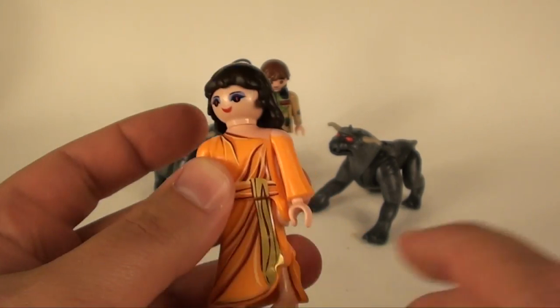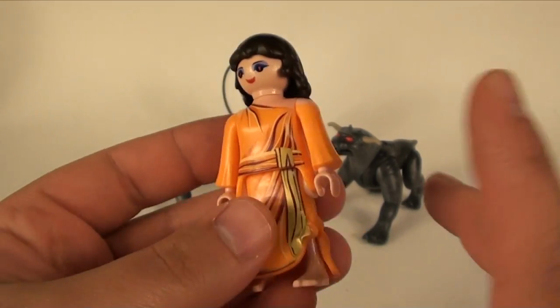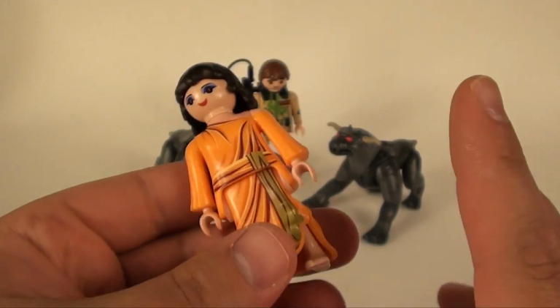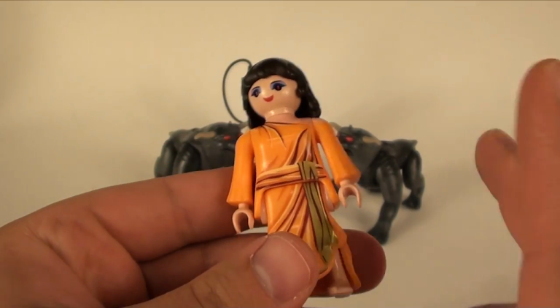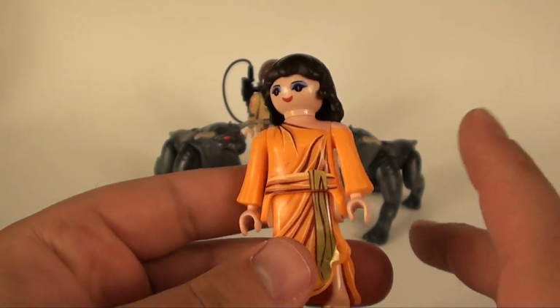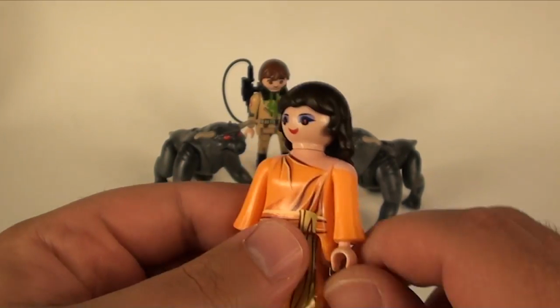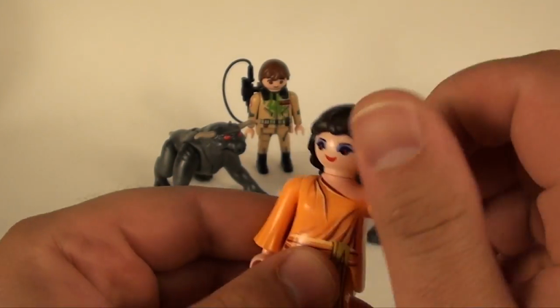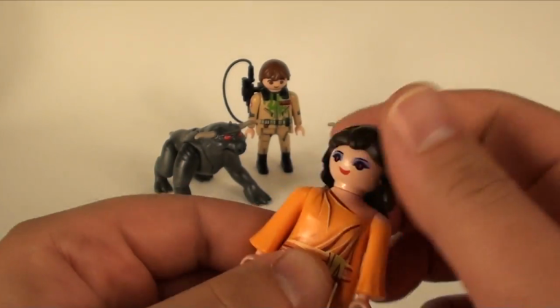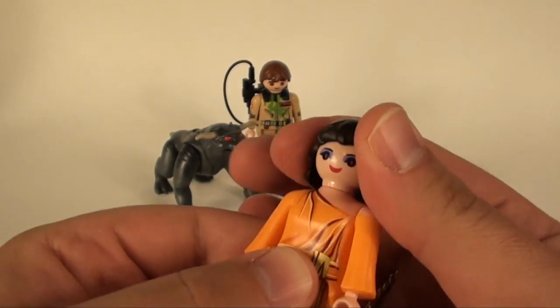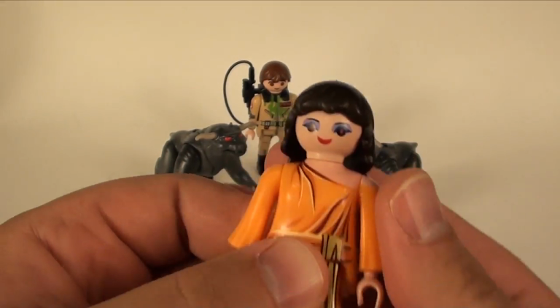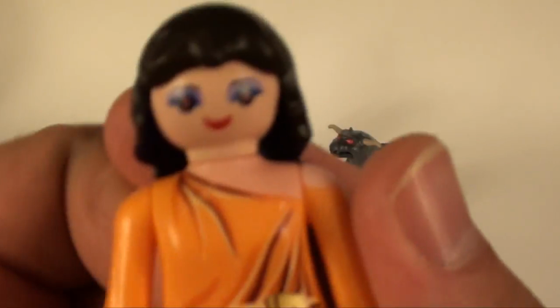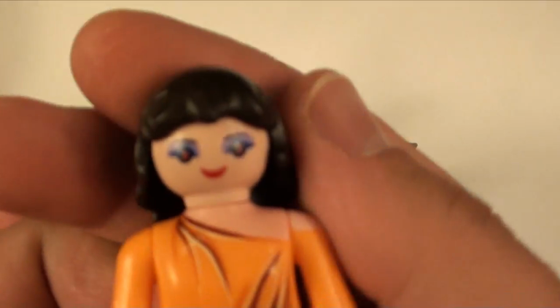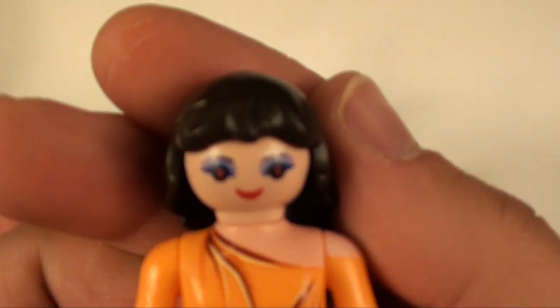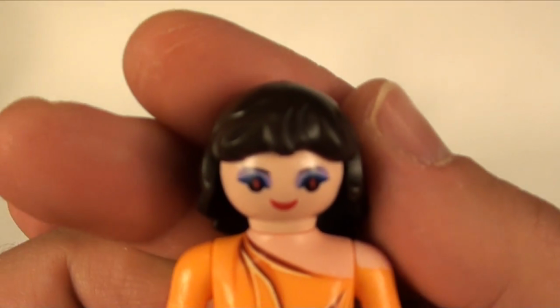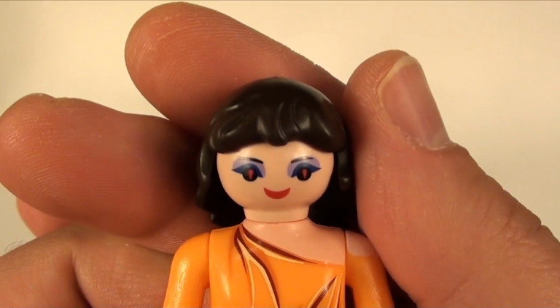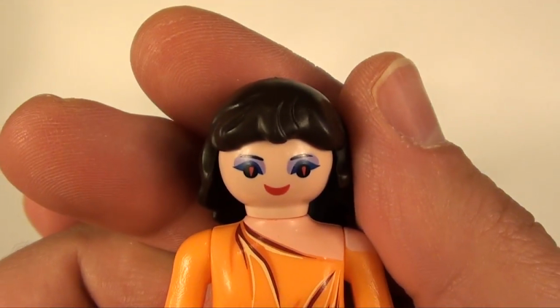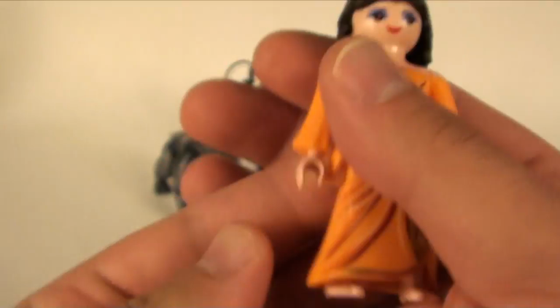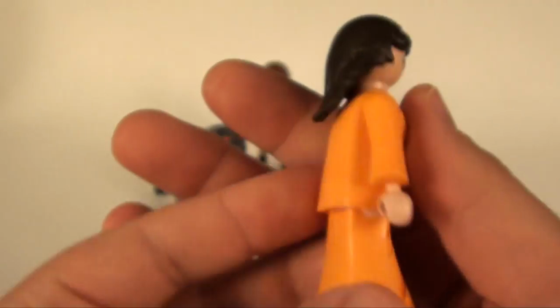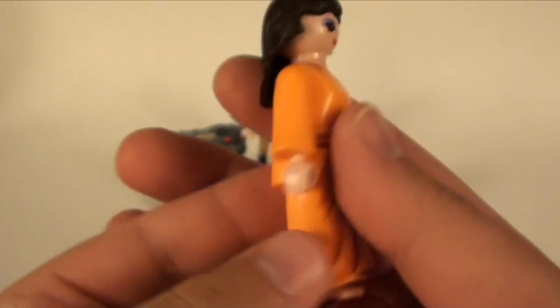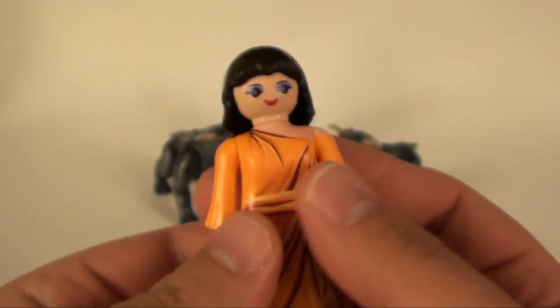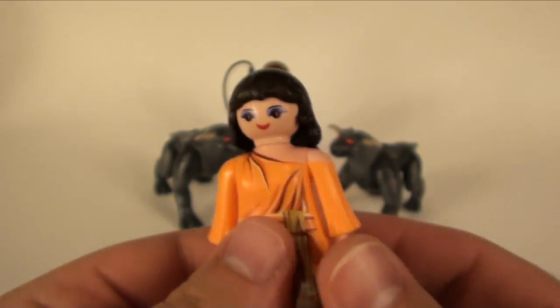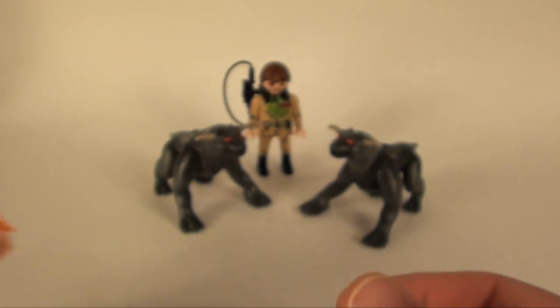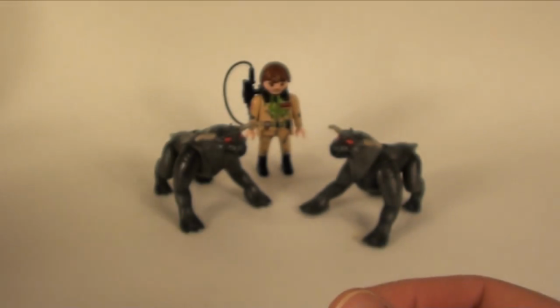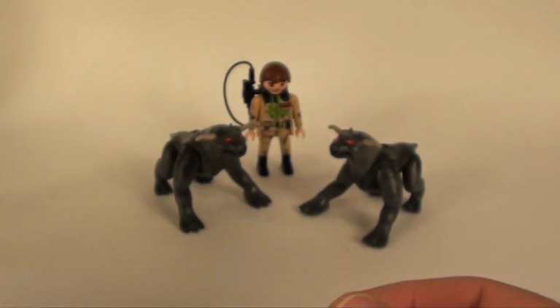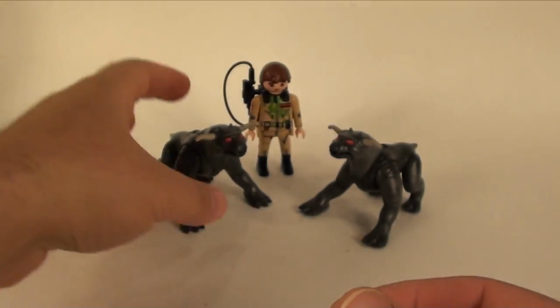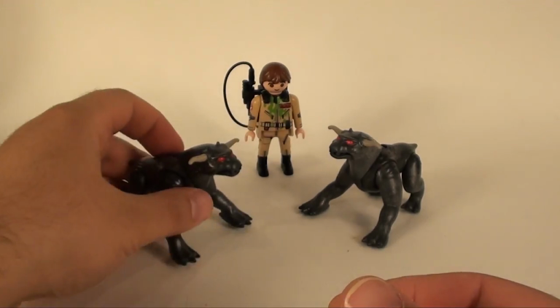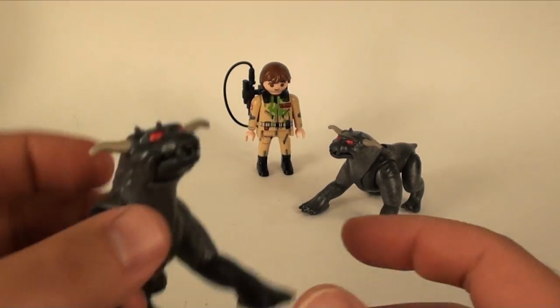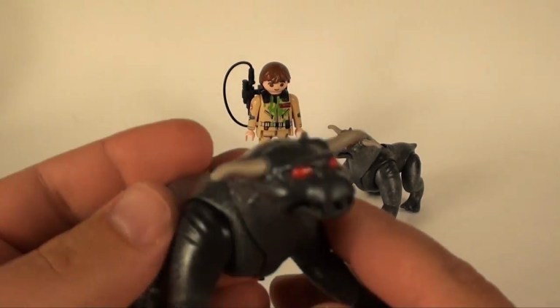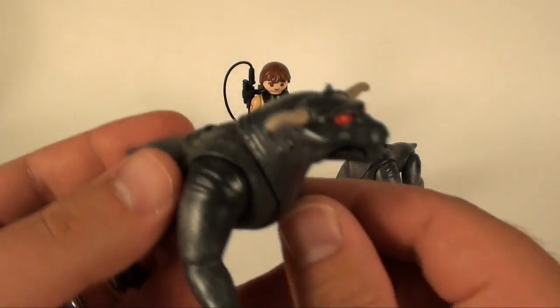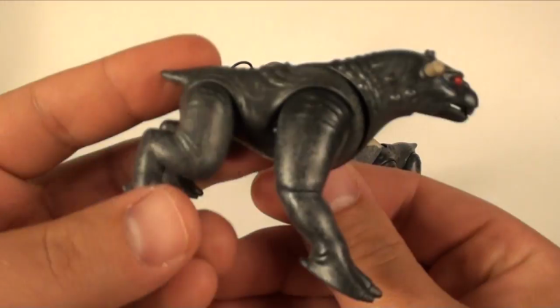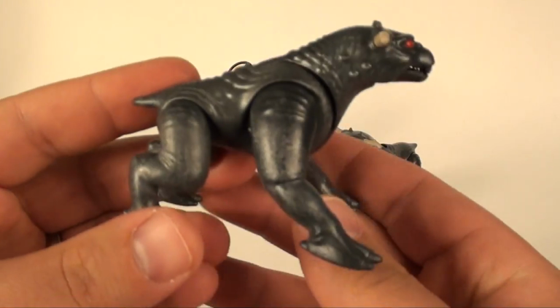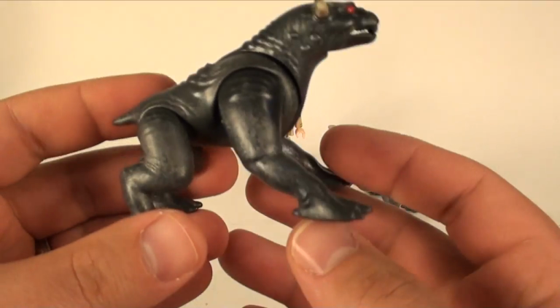So it's Zuul — she's got the arms, the head rotation, the creepy red eyes. I love it, it's a great little mini figure. And then of course you get the Terror Dogs, and the Terror Dogs are probably the whole reason you would buy this set.